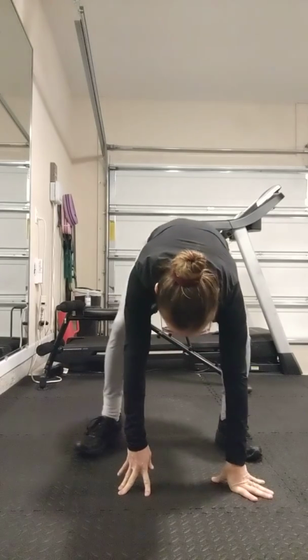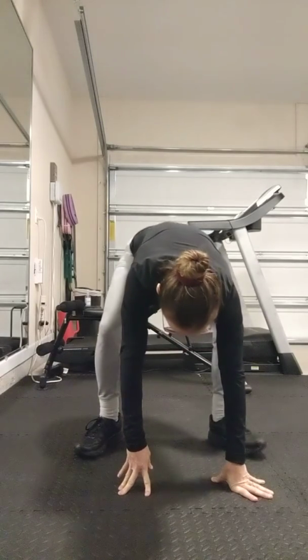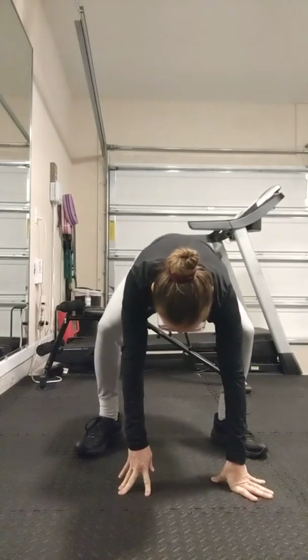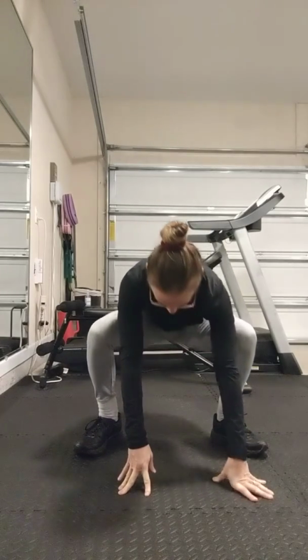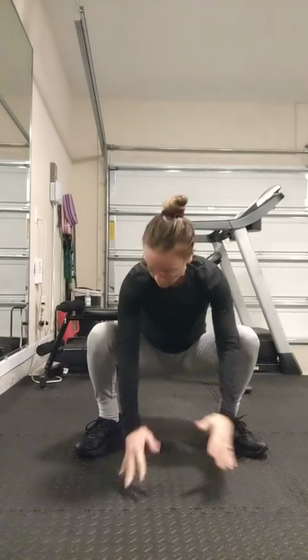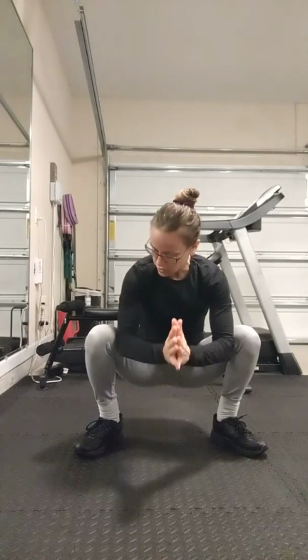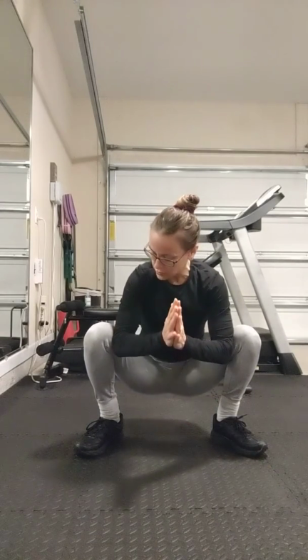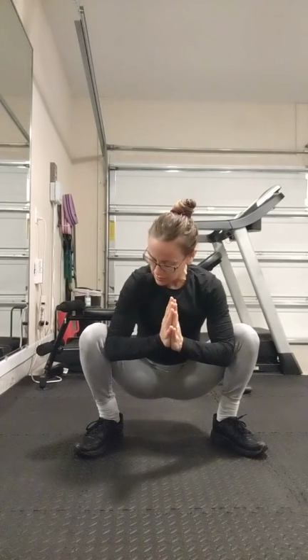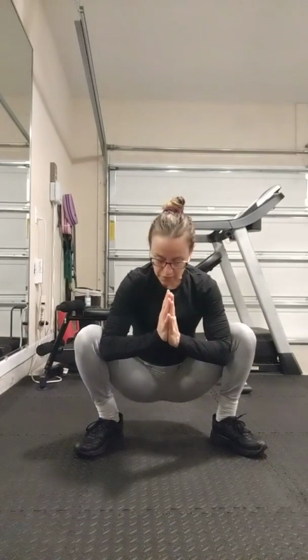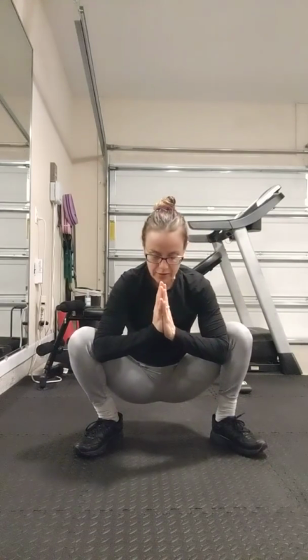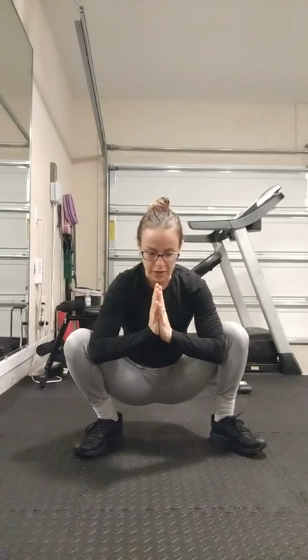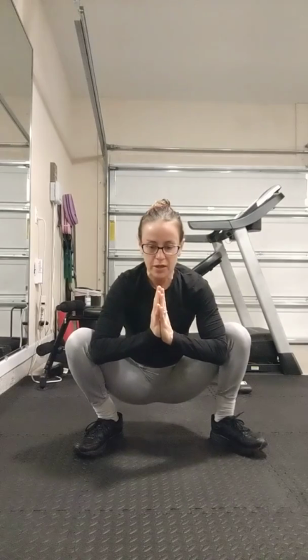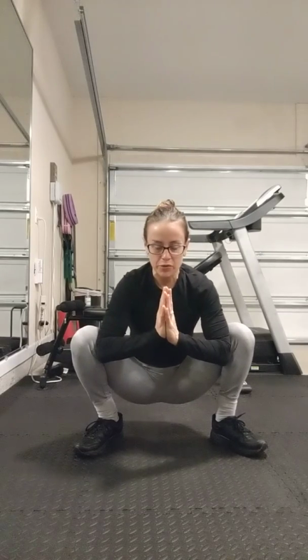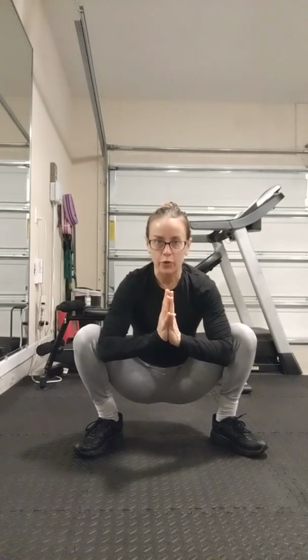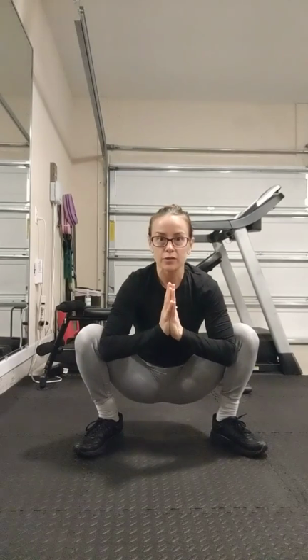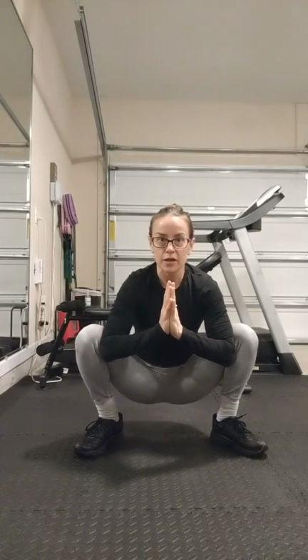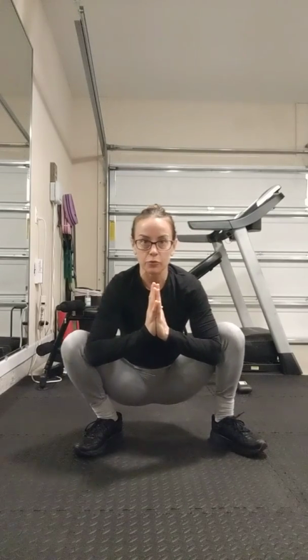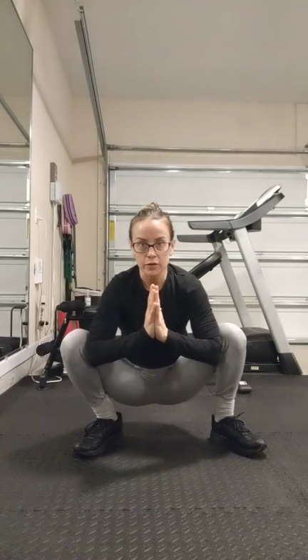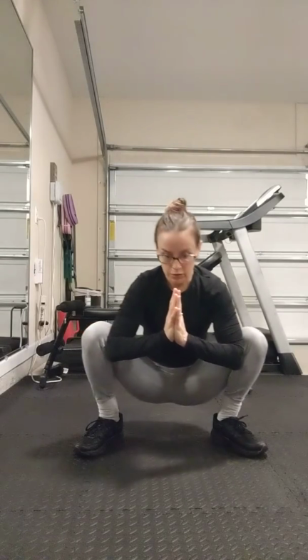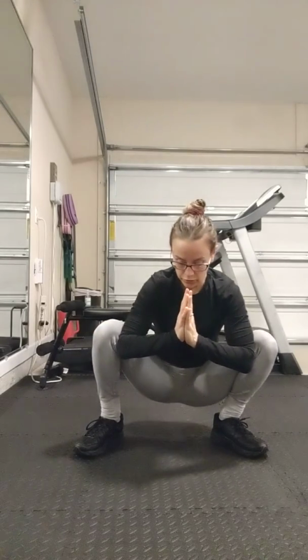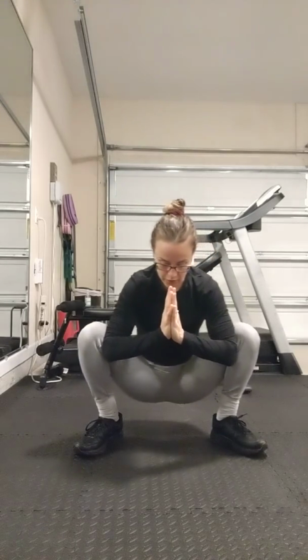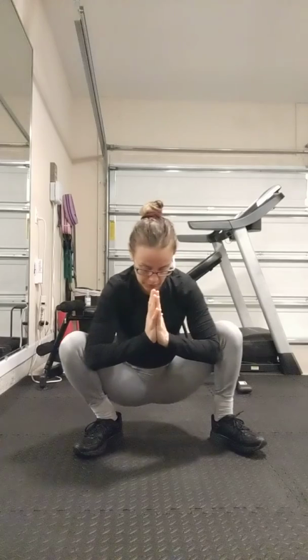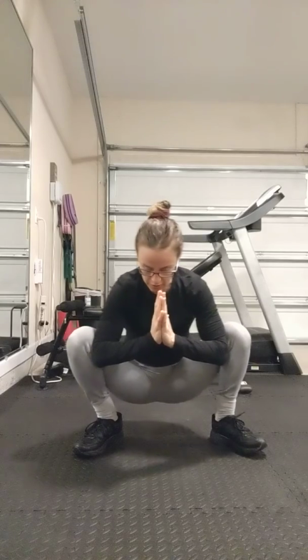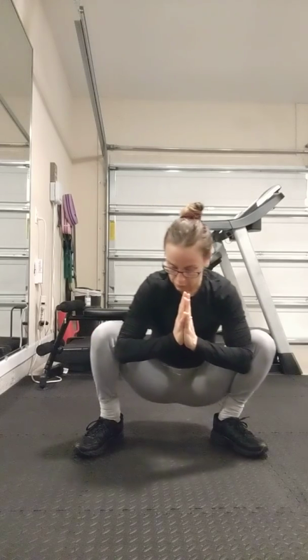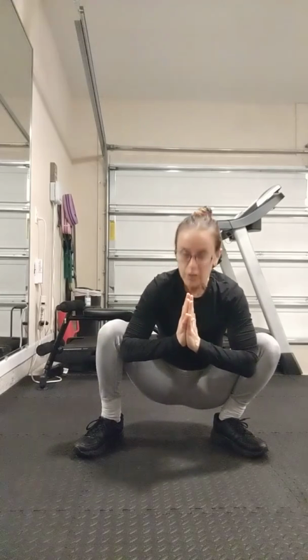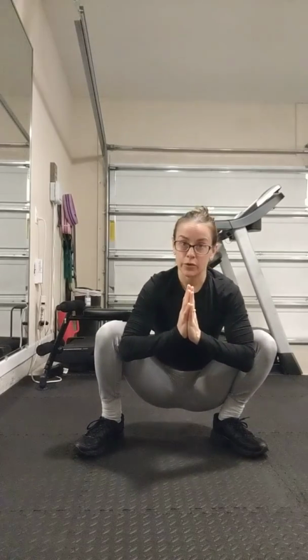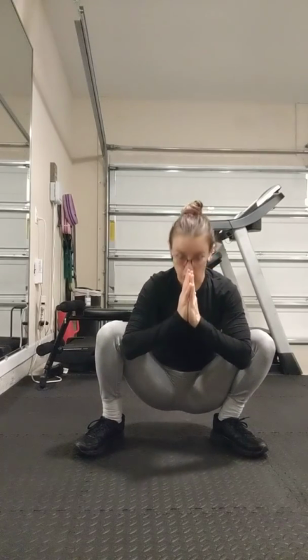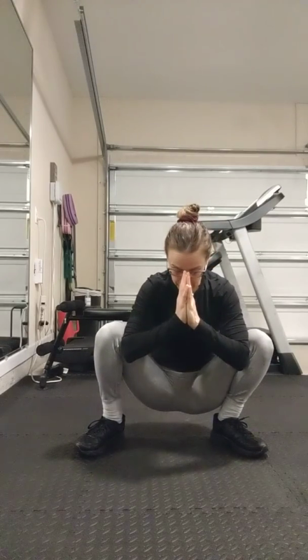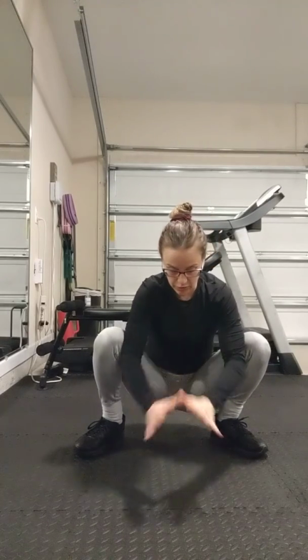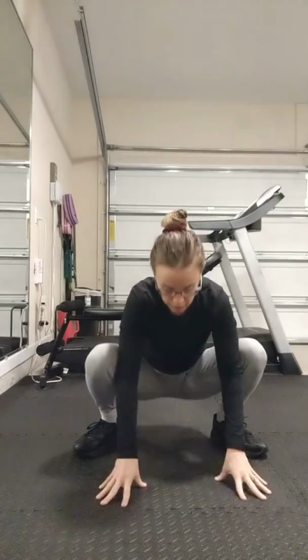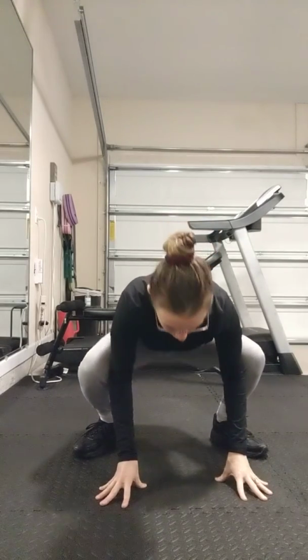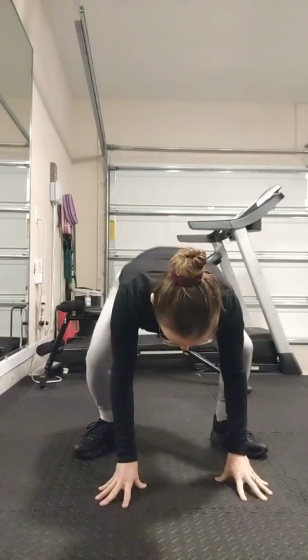We're going to hold a low squat, pushing the elbows into the thighs, thighs into the elbows, and we're going to rock side to side — 1, 2, 3, 4, until we get to 20. So 10 little rocks on each side.